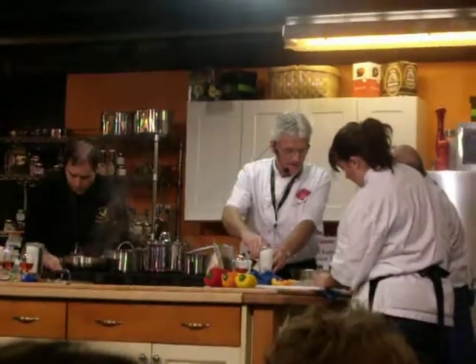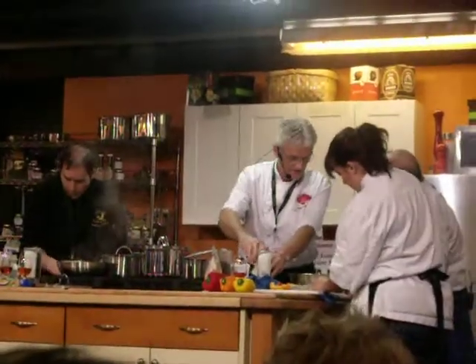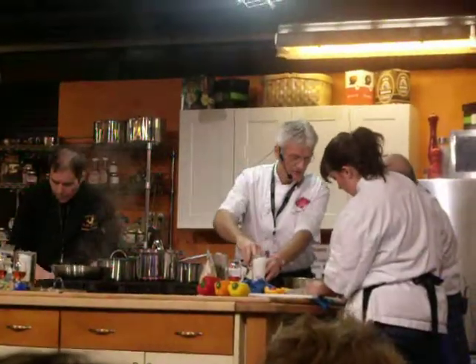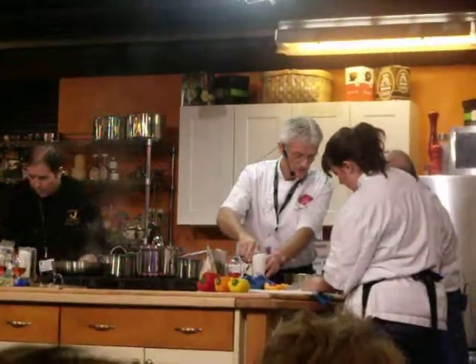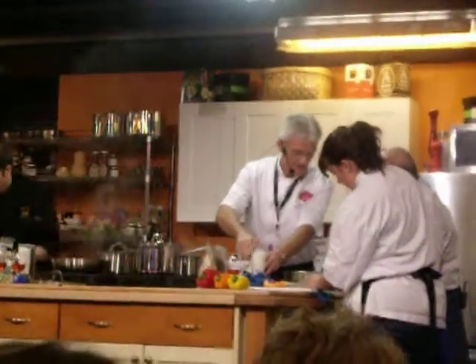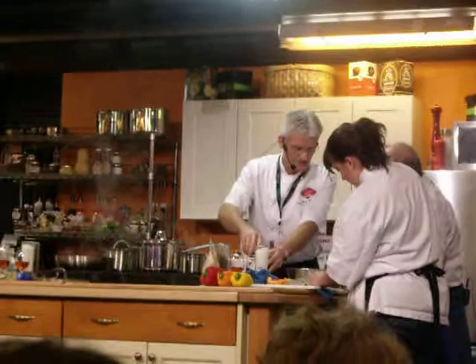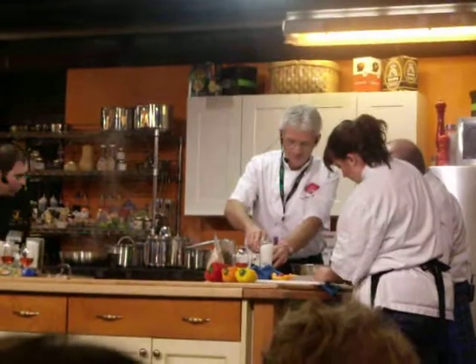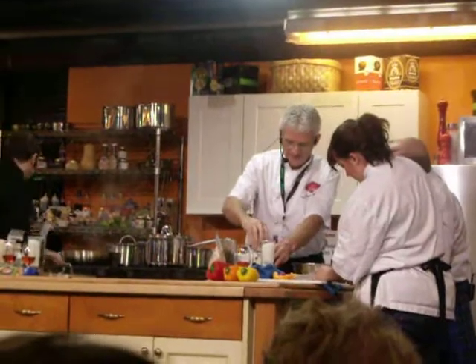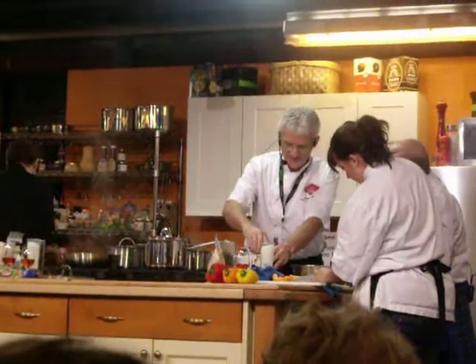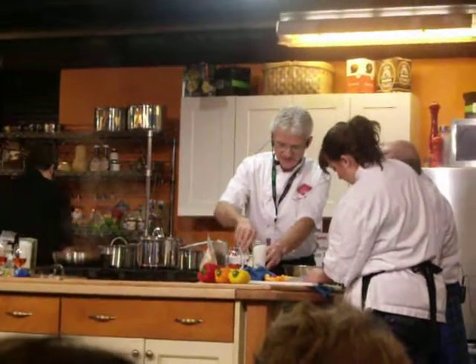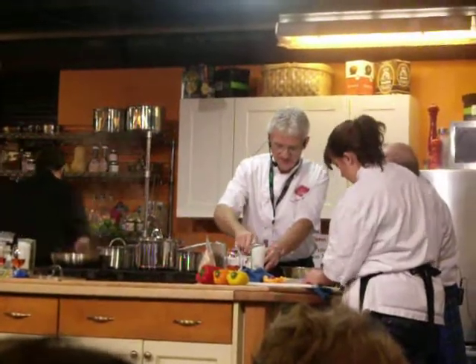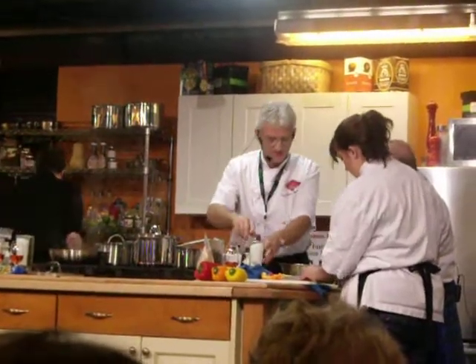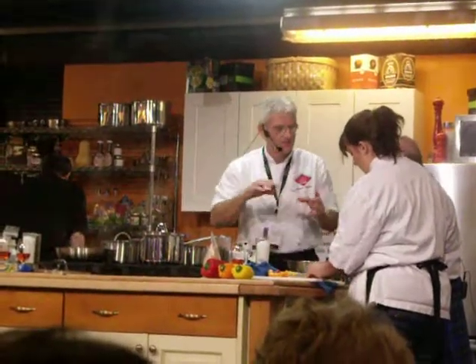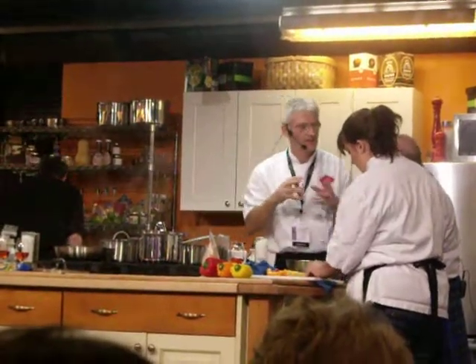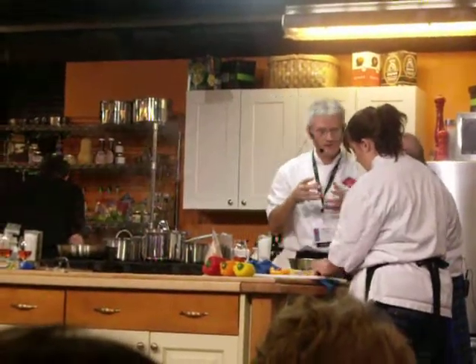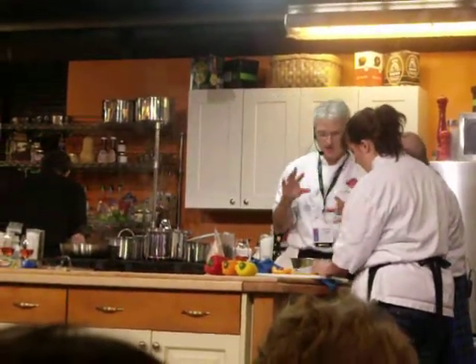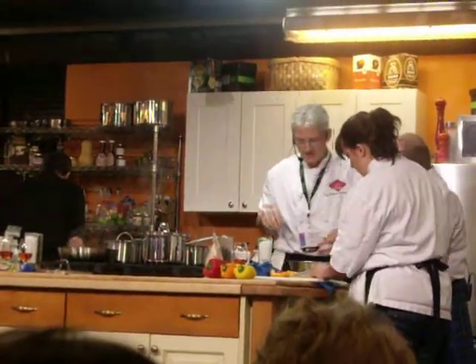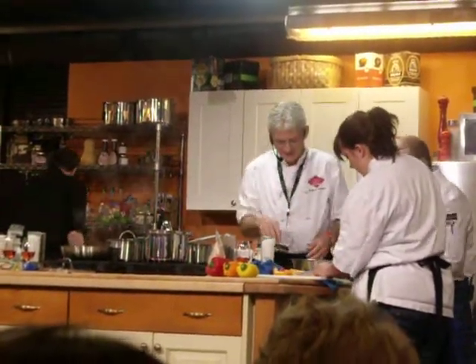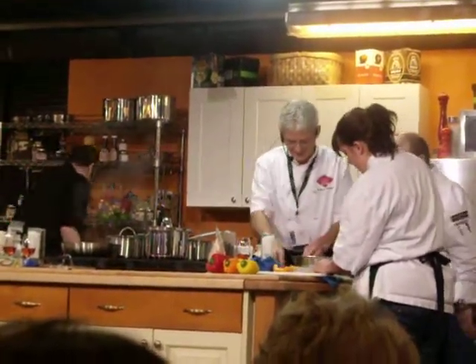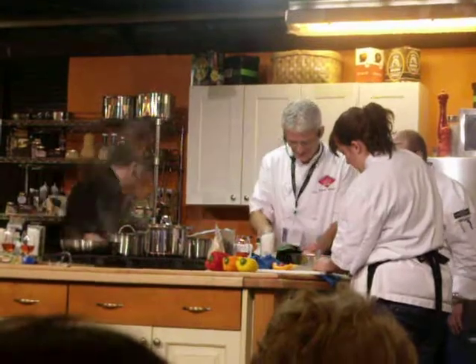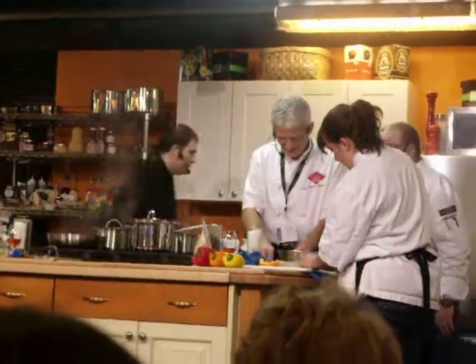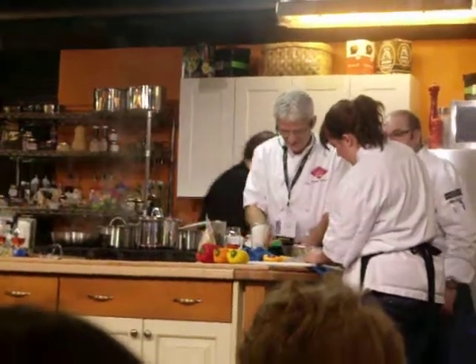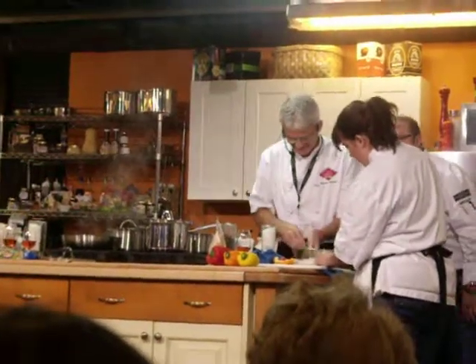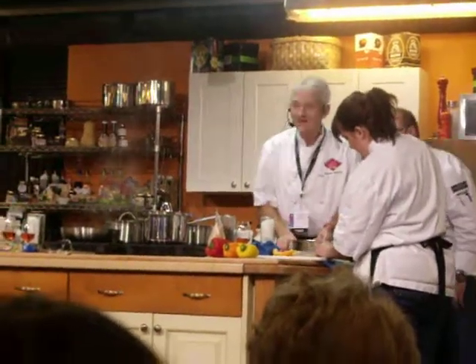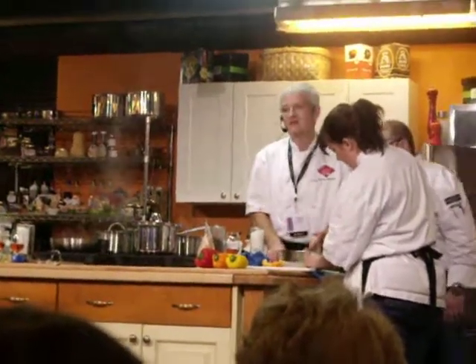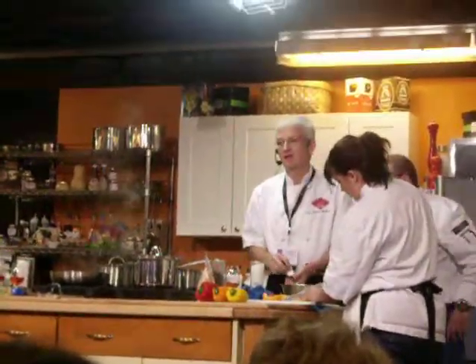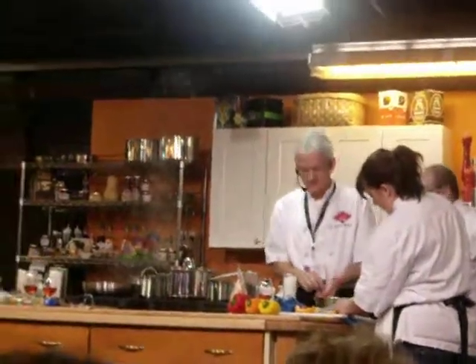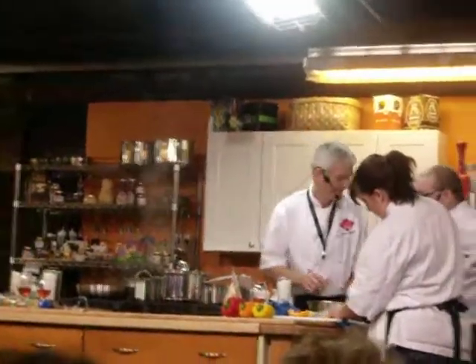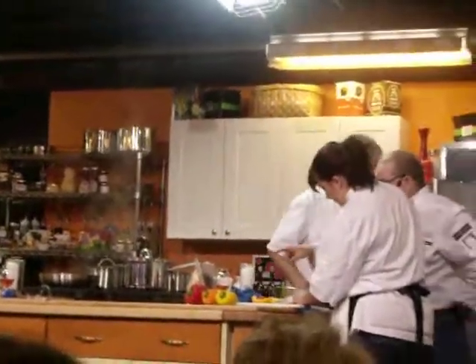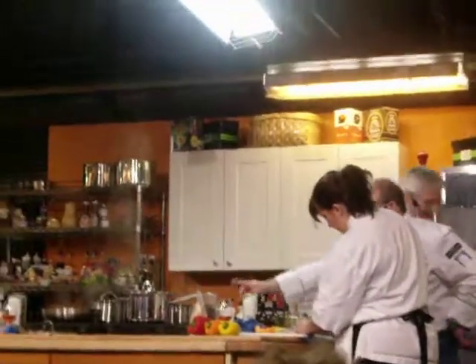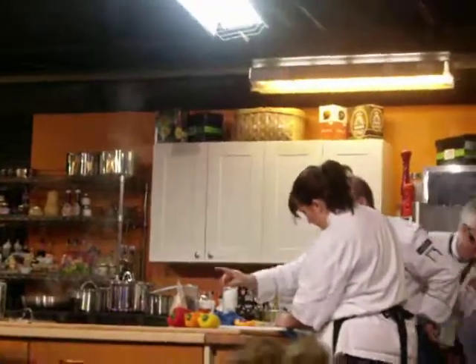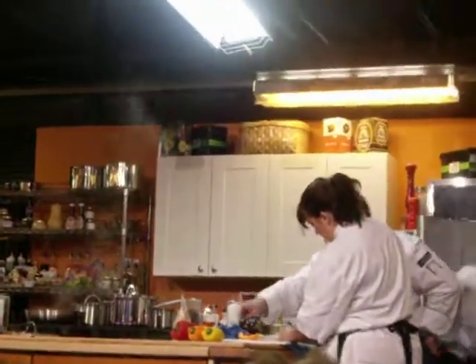That's the tricolored carrots, sweet peppers, leeks, and it's going to be sort of like Asian sloughing. Asian sloughing — that's a good thing, and I see we've got a little Worcestershire sauce on the go.